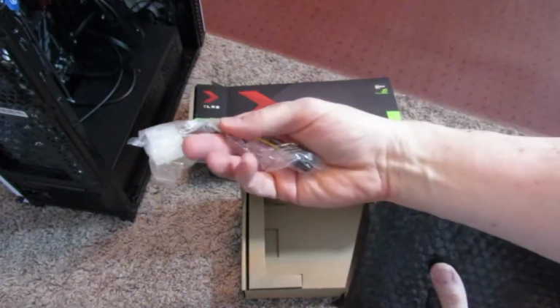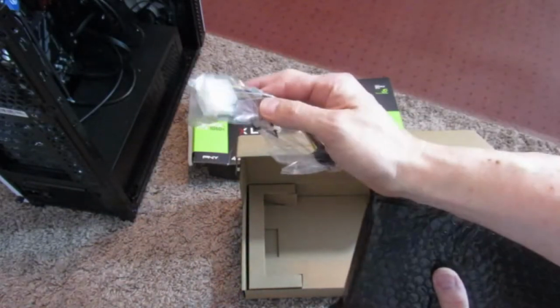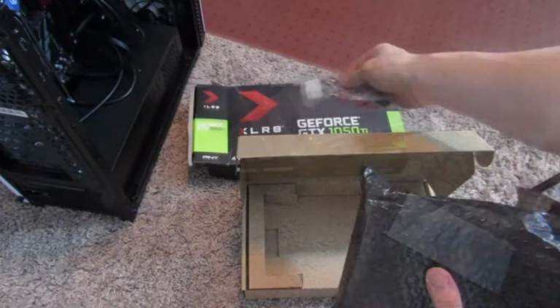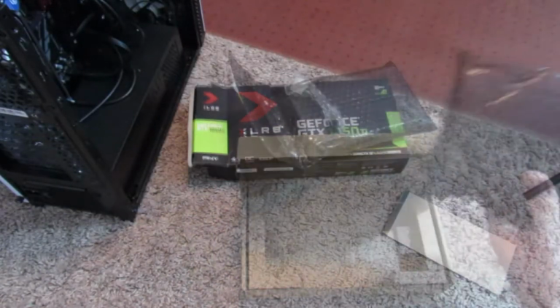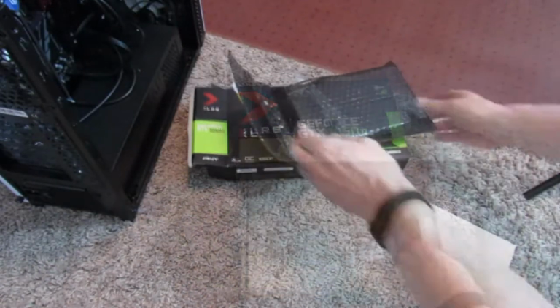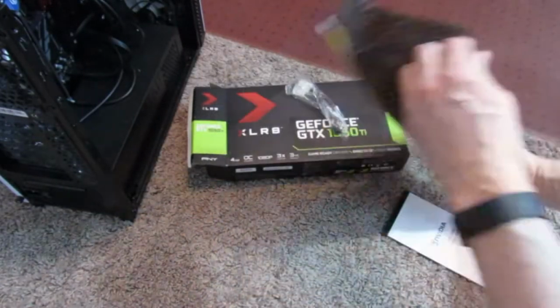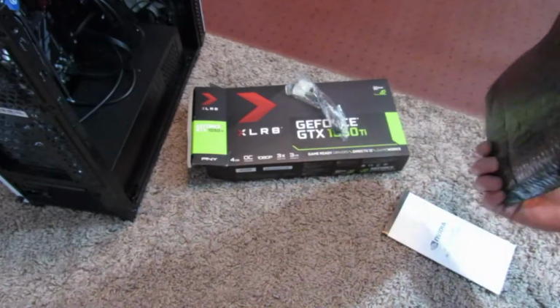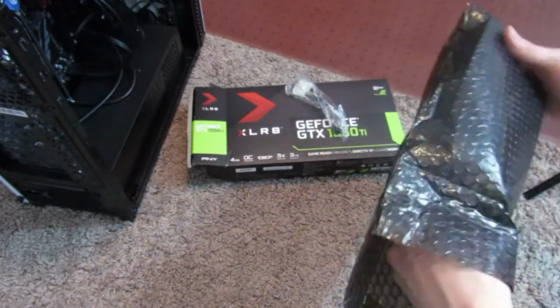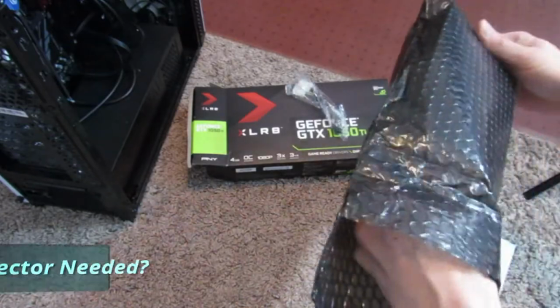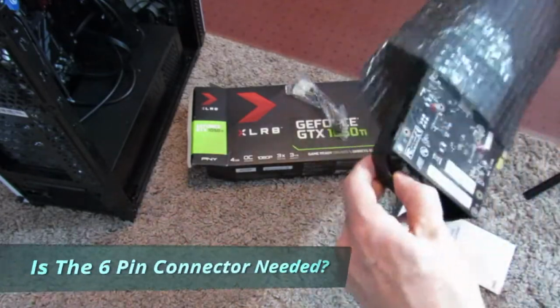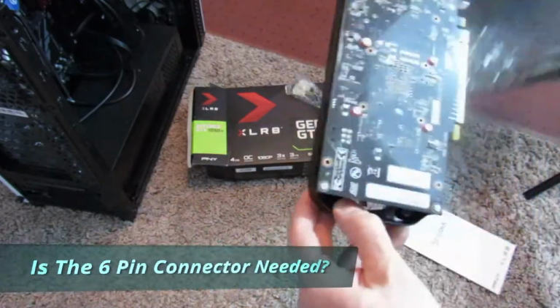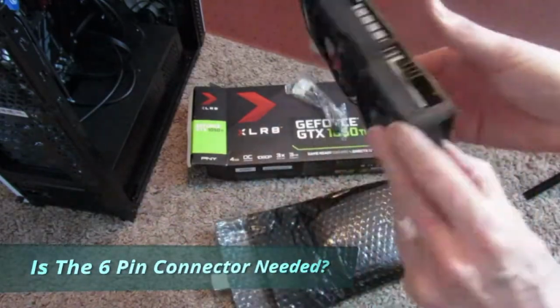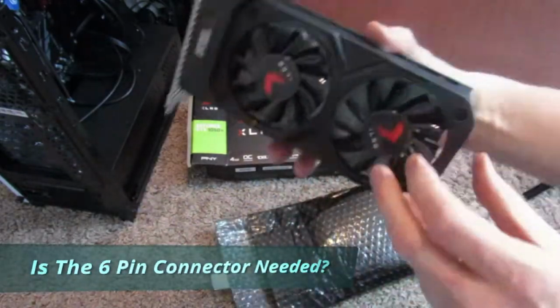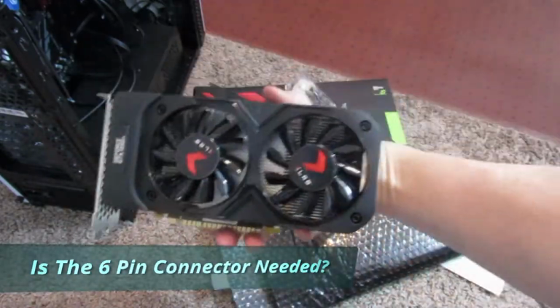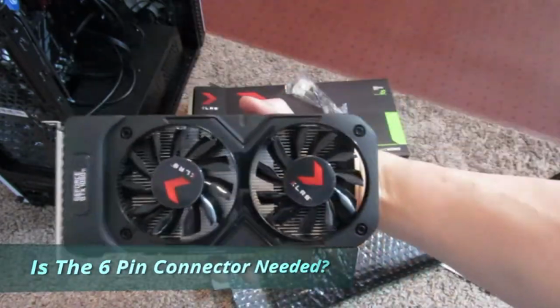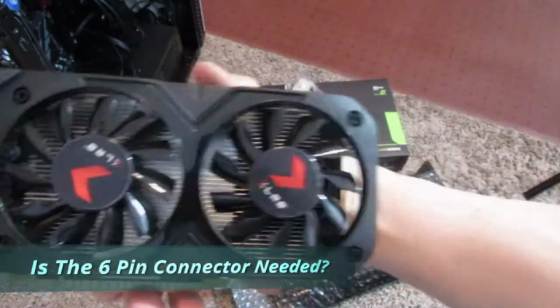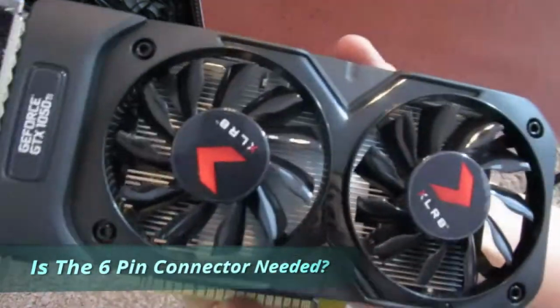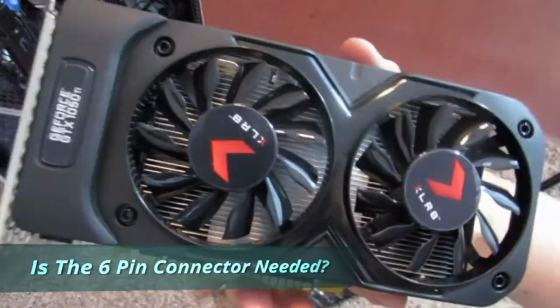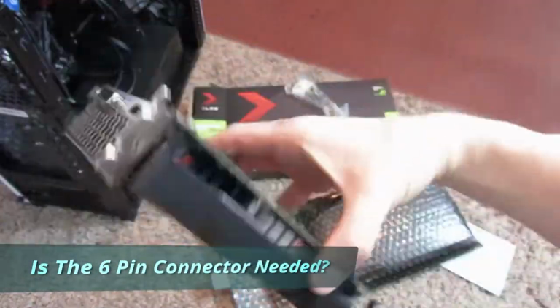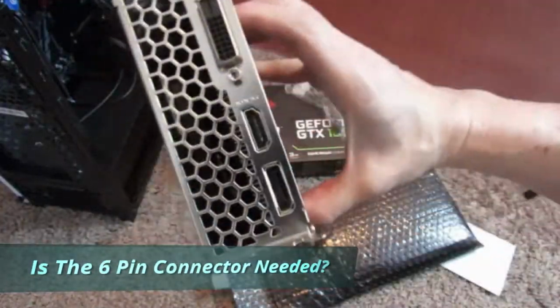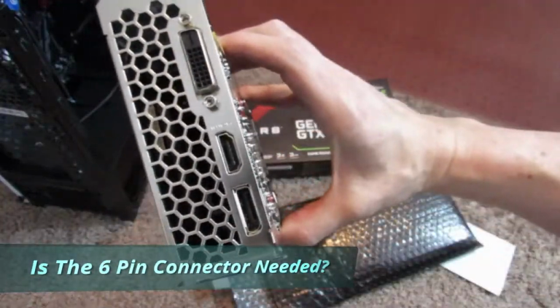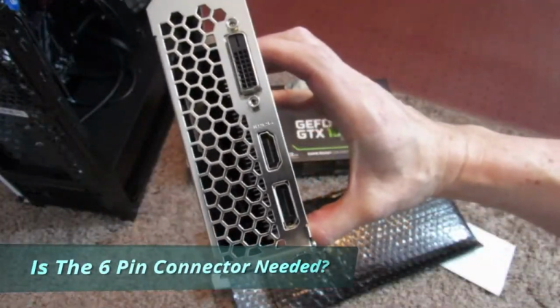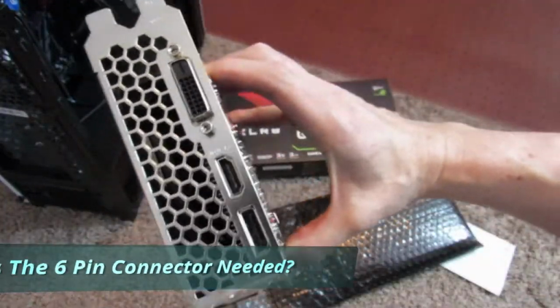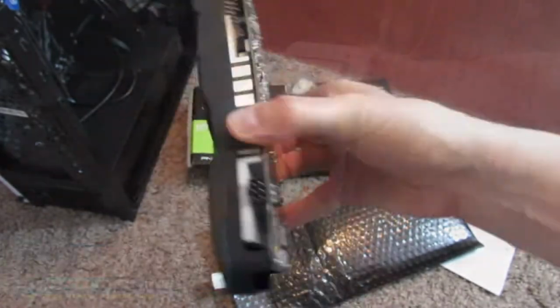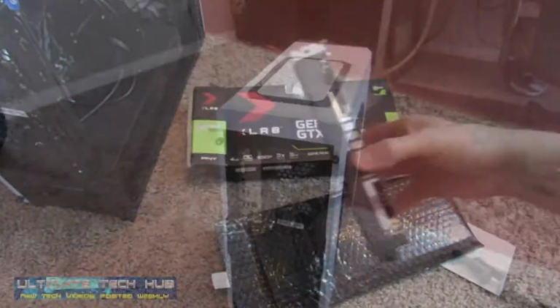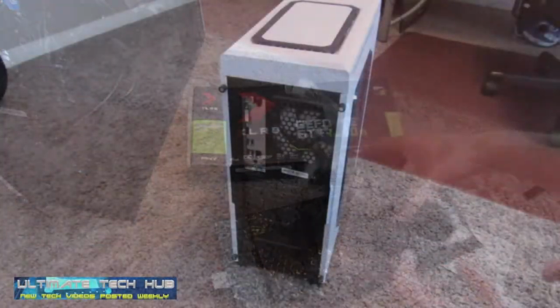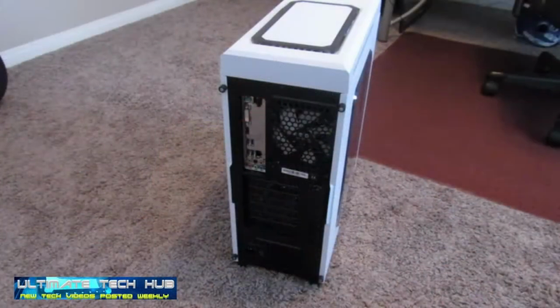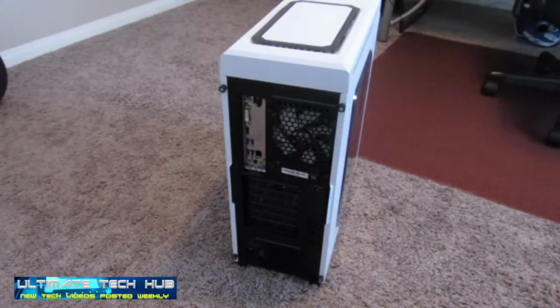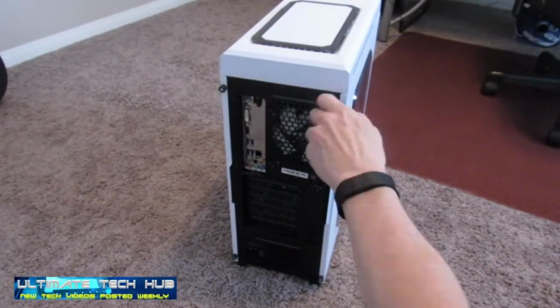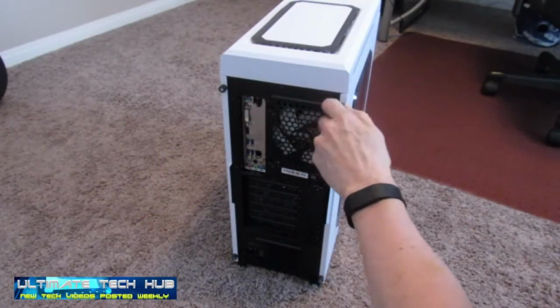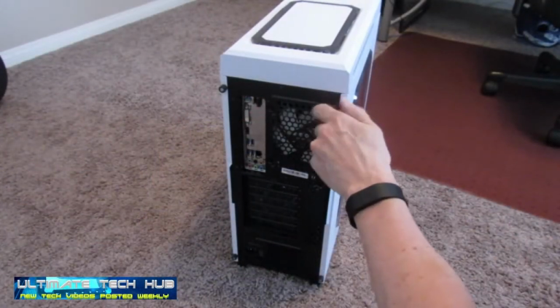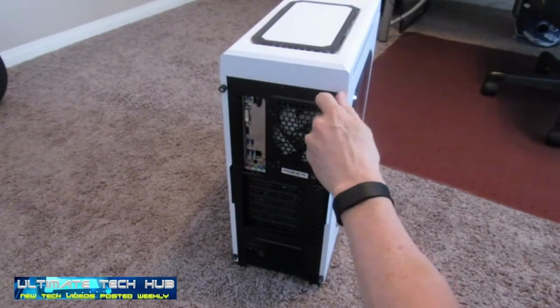We've had many viewers and subscribers ask if the 6-pin connector from the power supply is necessary for the install. And the short answer is no, it is not.